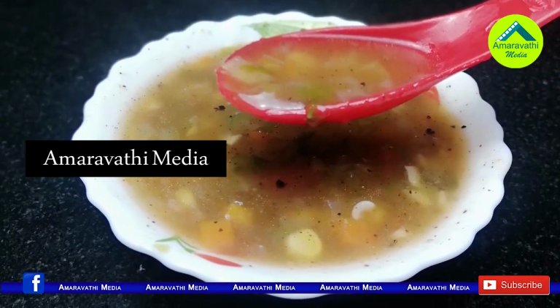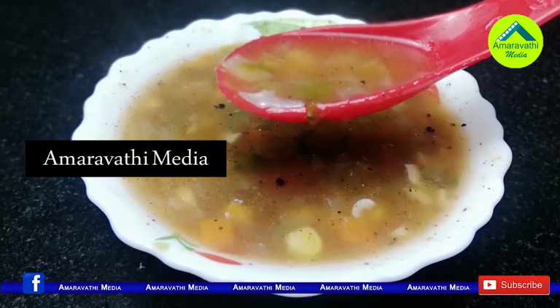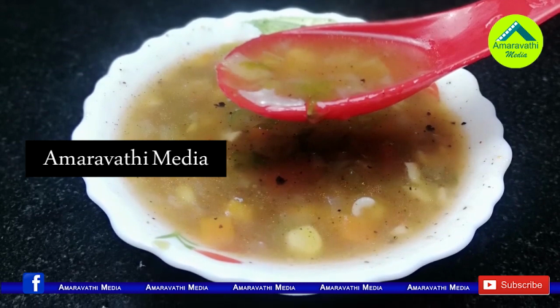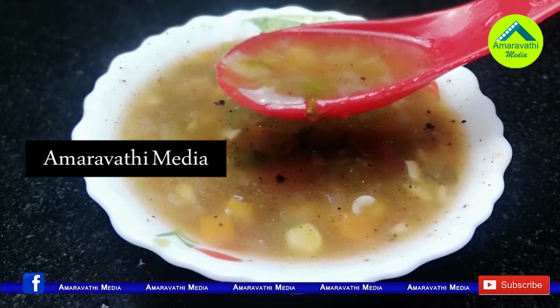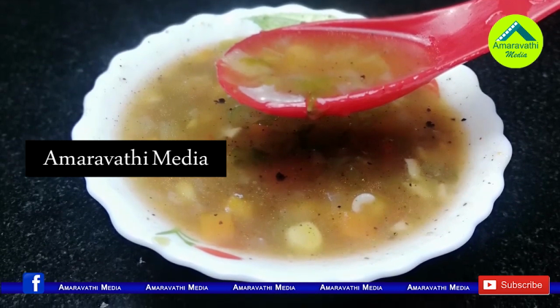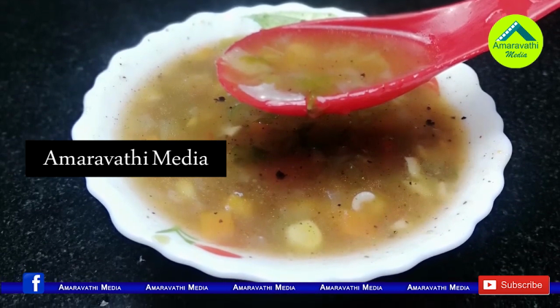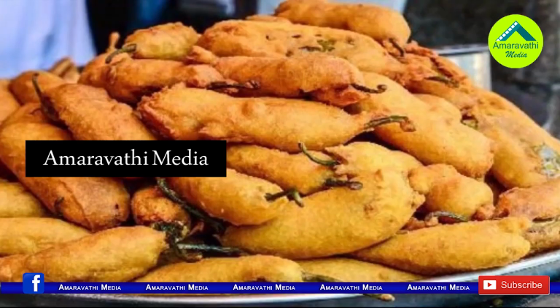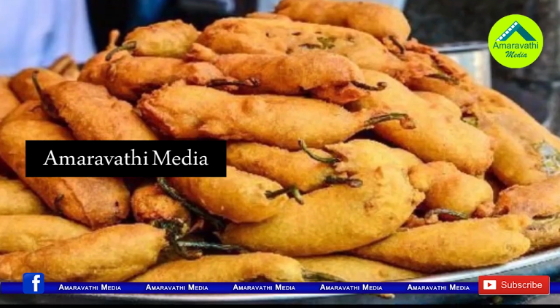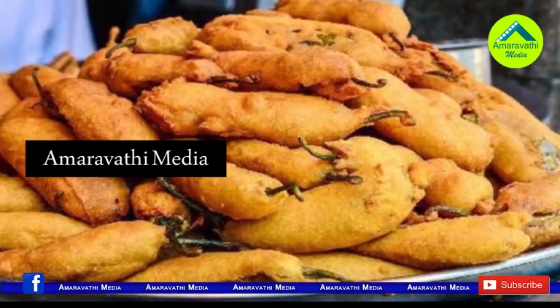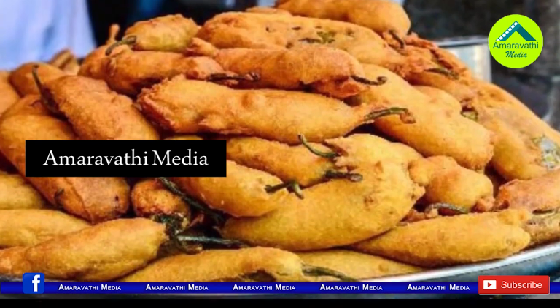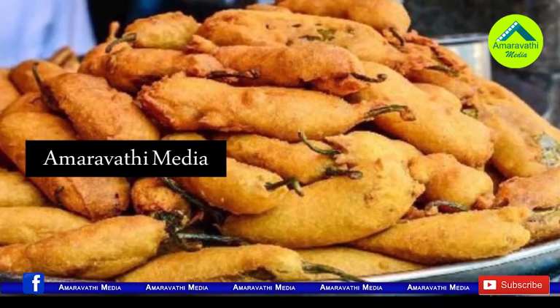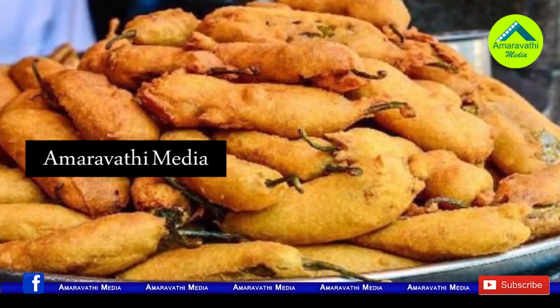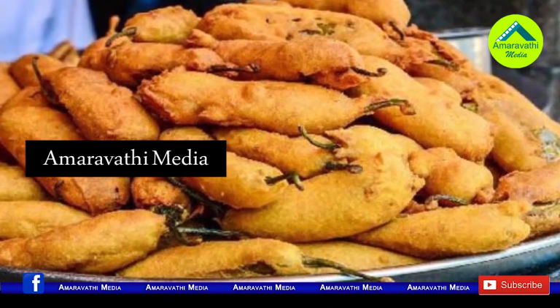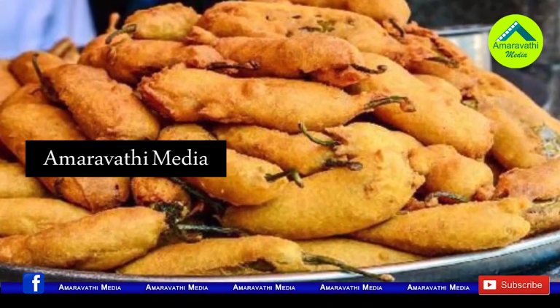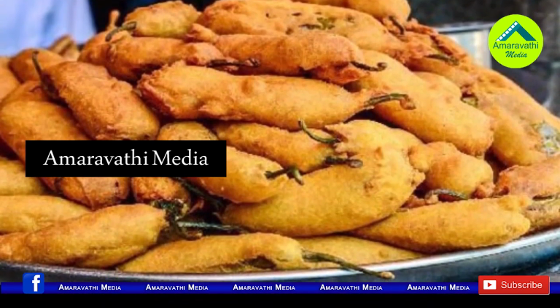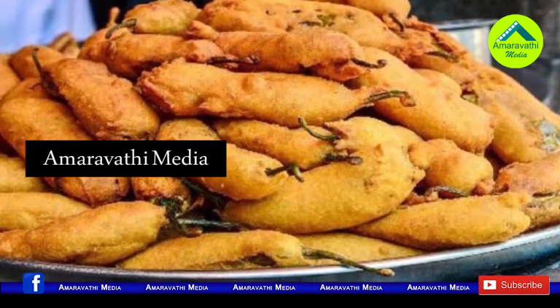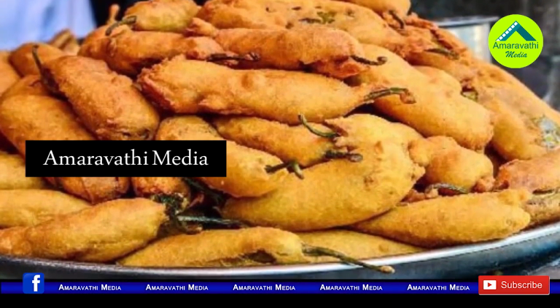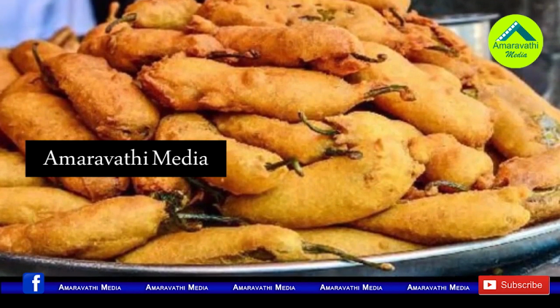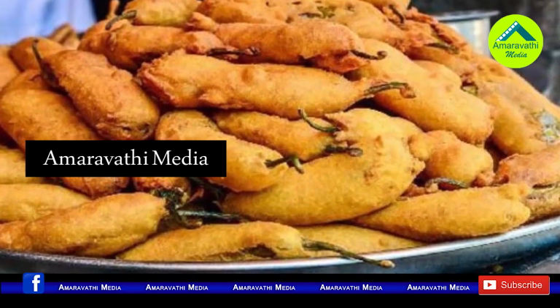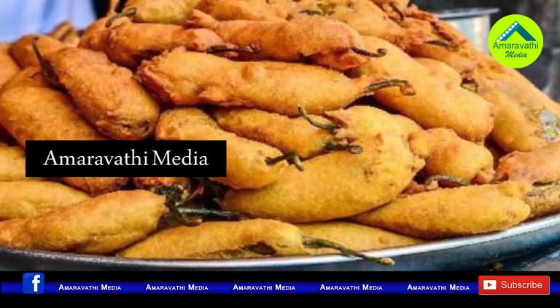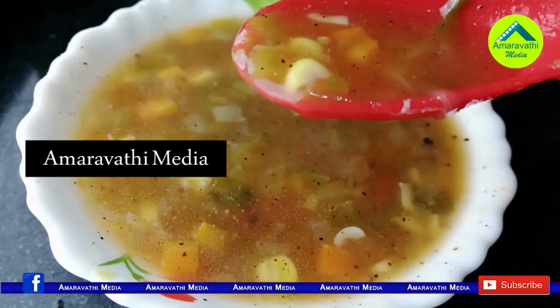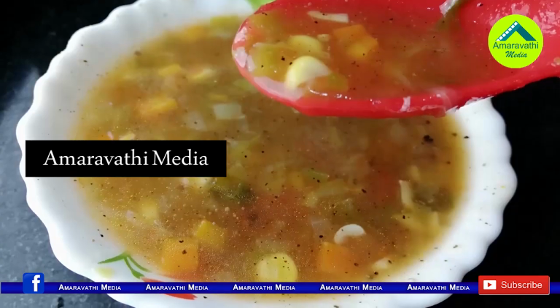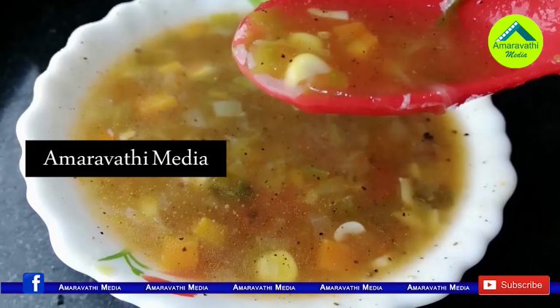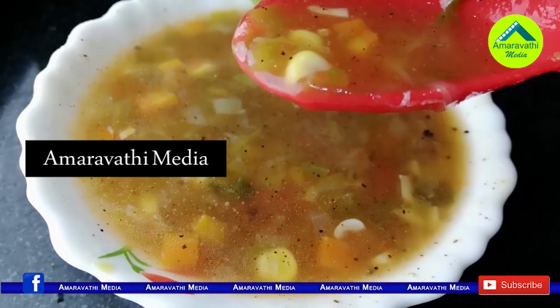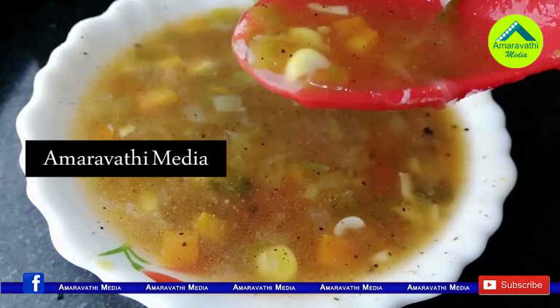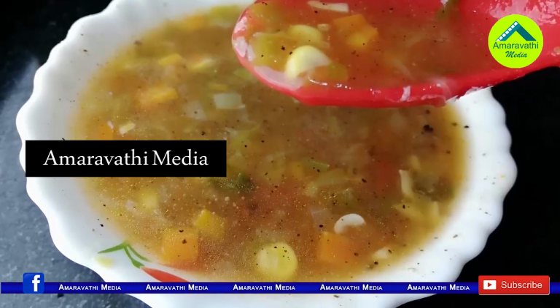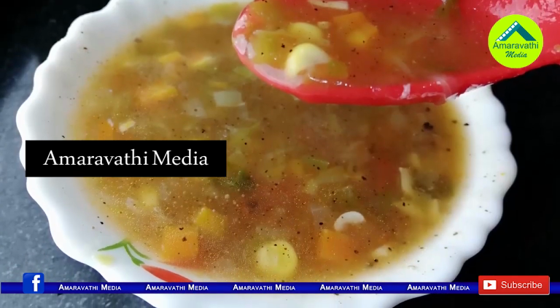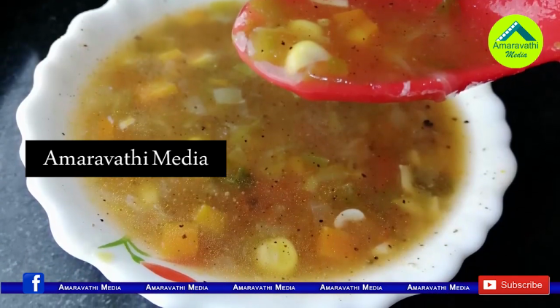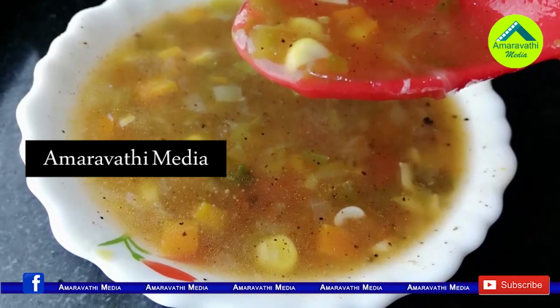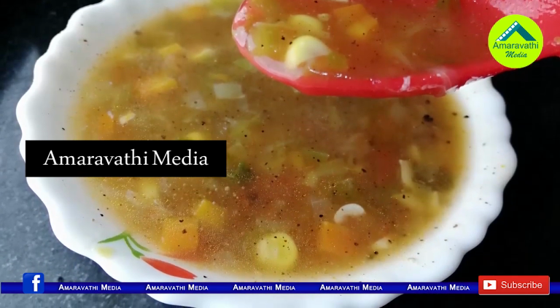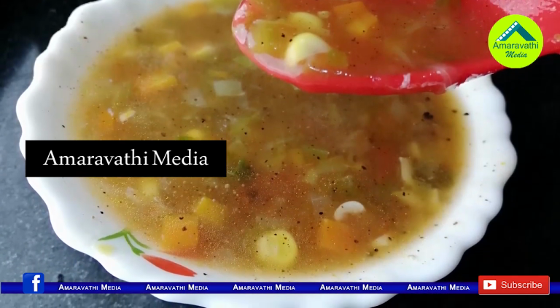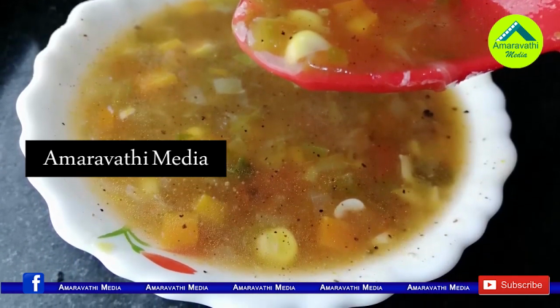This is a good recipe for you — a good combination of veg soups. Now, let's start with the recipe.